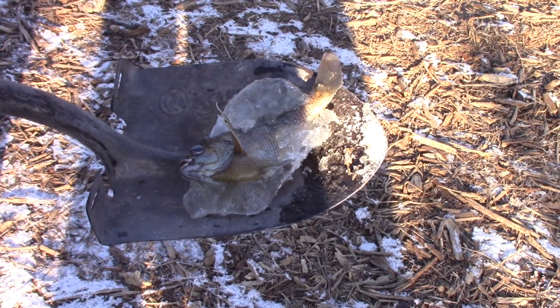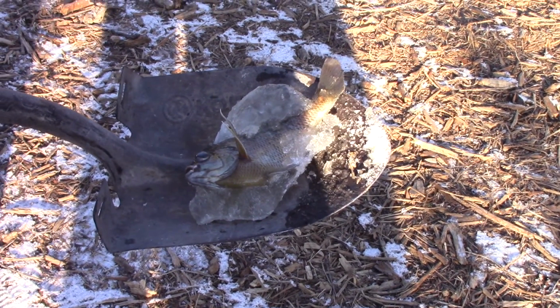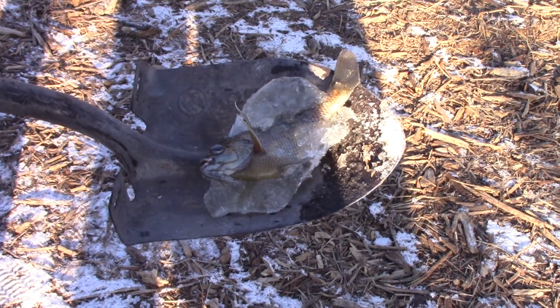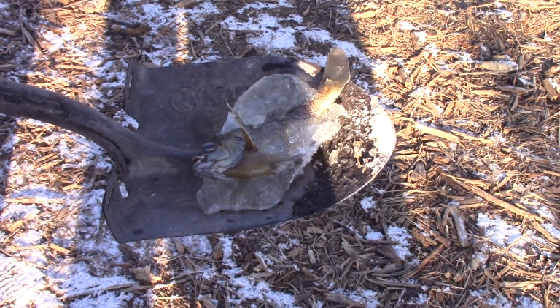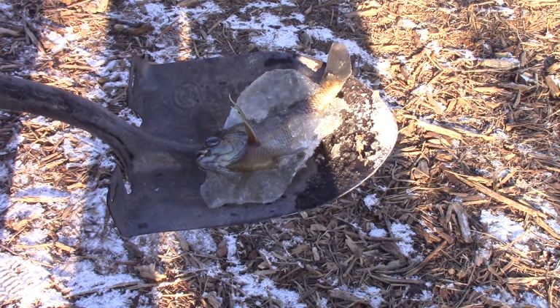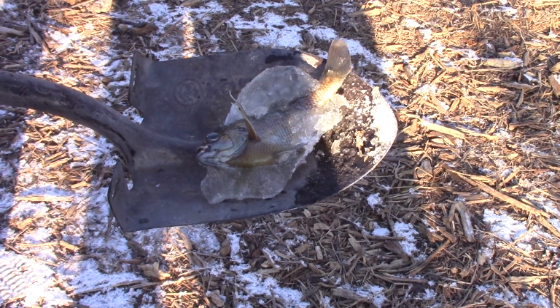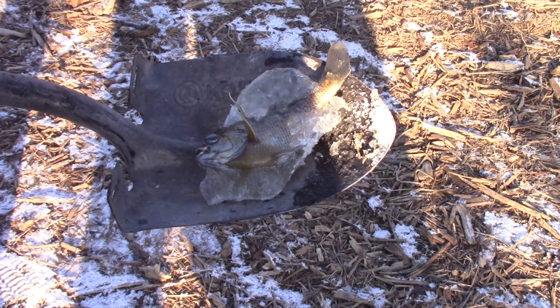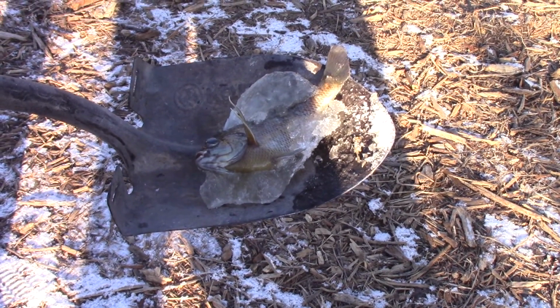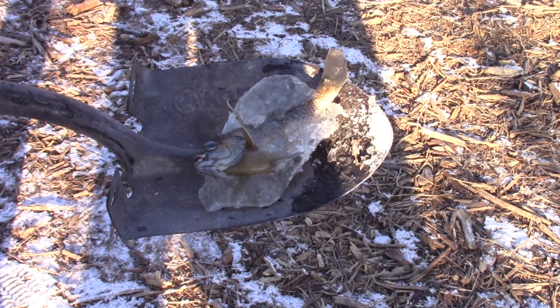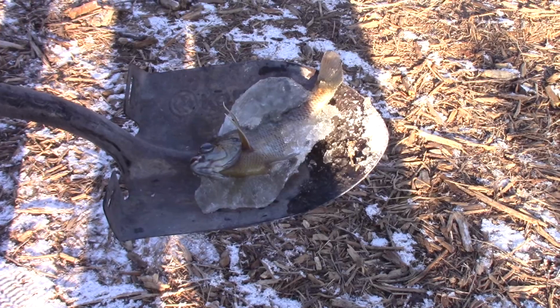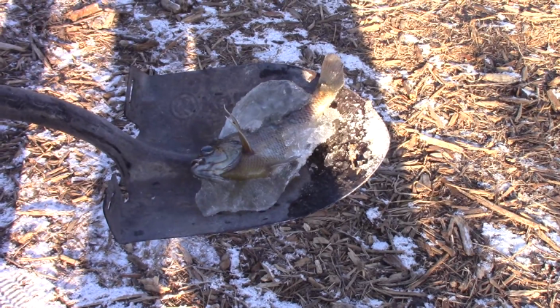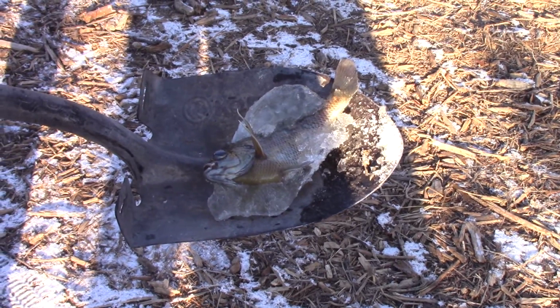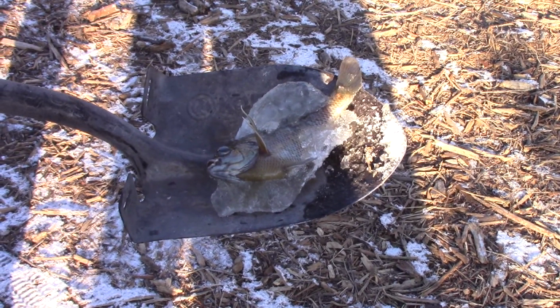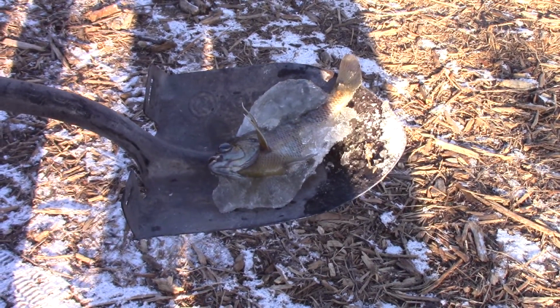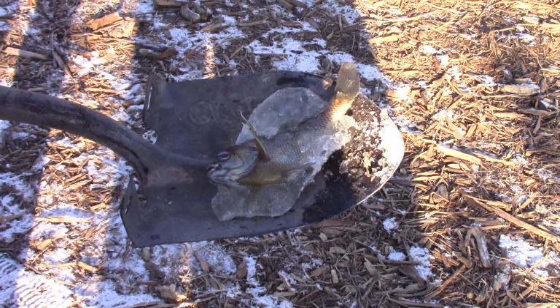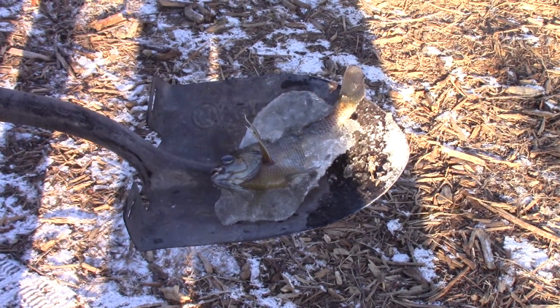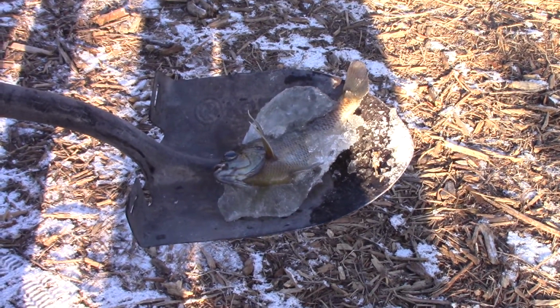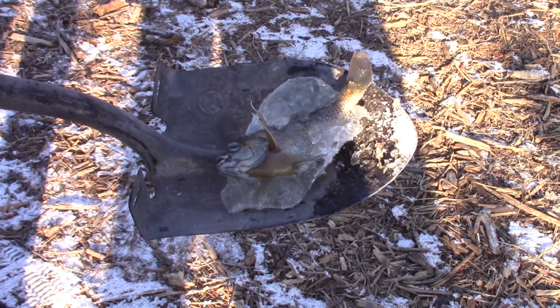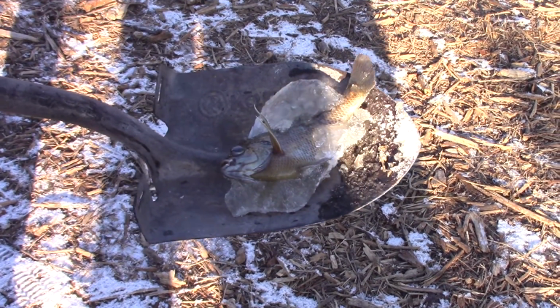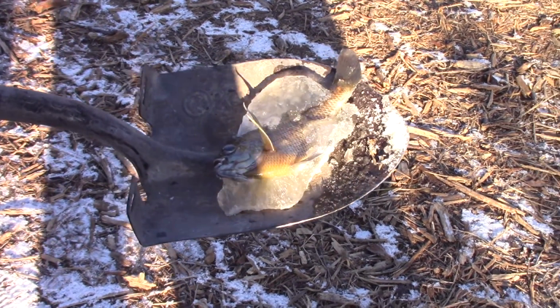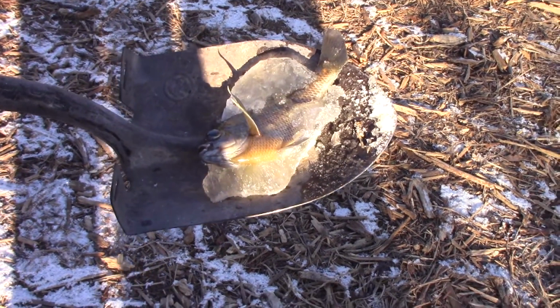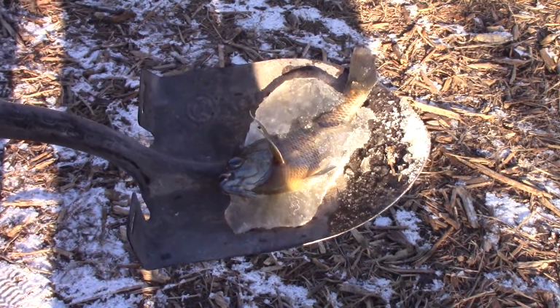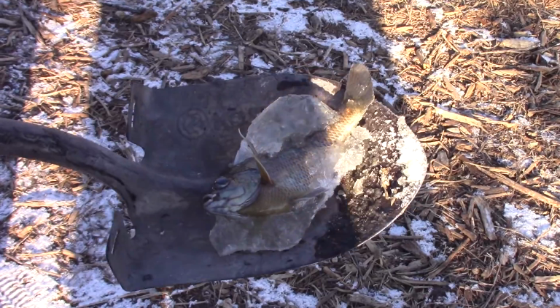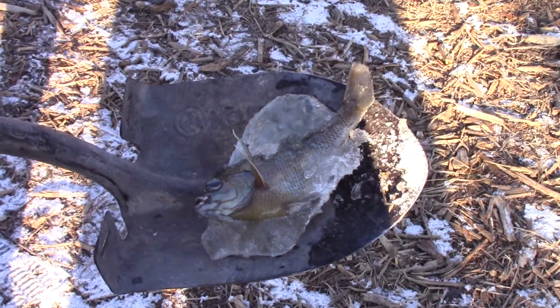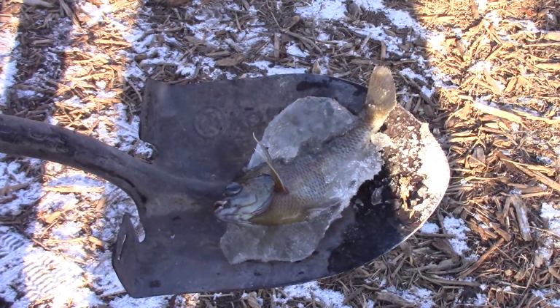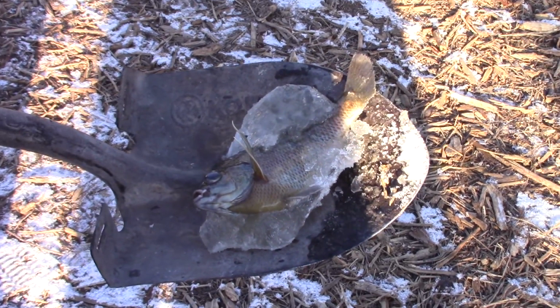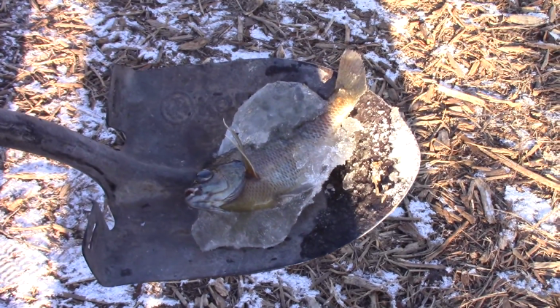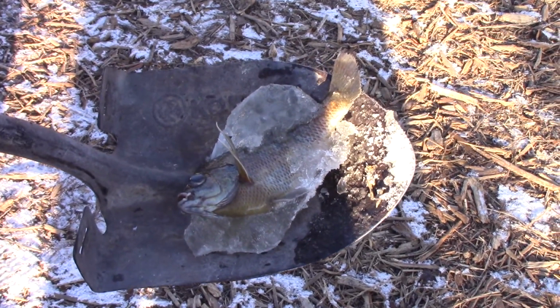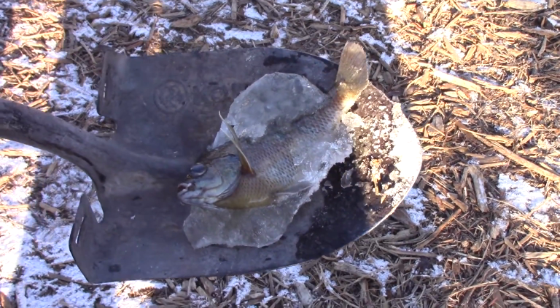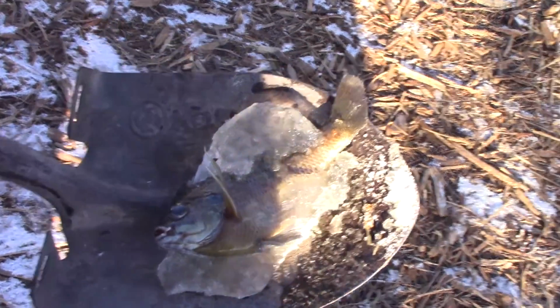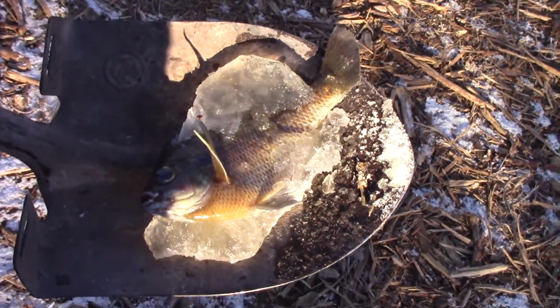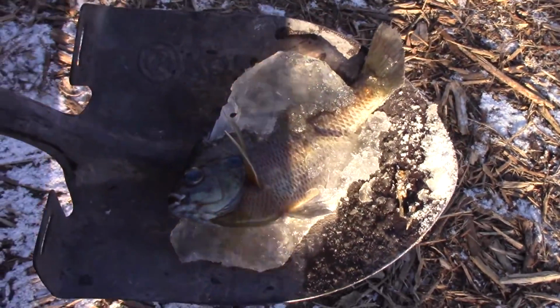Welcome to Off Grid Victory. It's been four degrees cold in the Ozarks here. It's been pretty darn cold and the pond froze over and we found this little guy — it's a little sunfish.